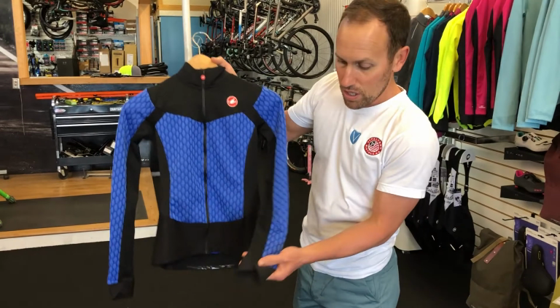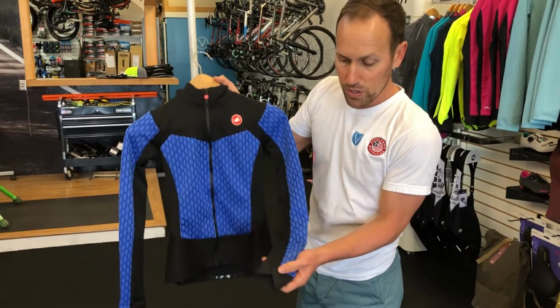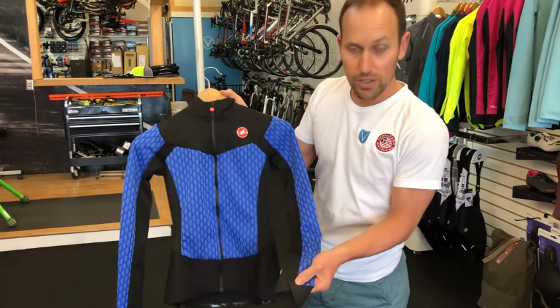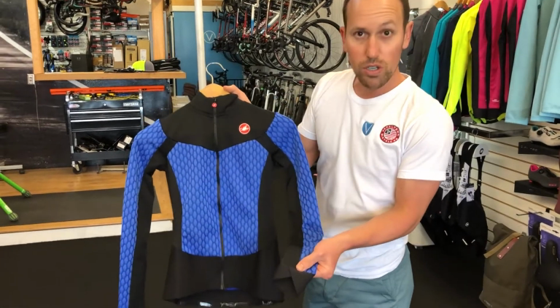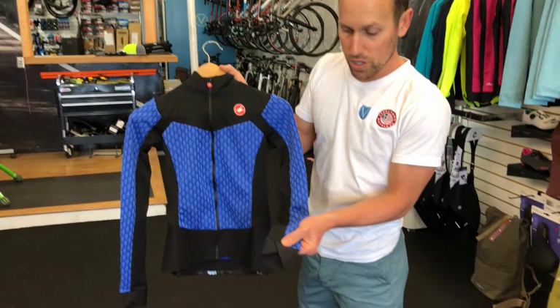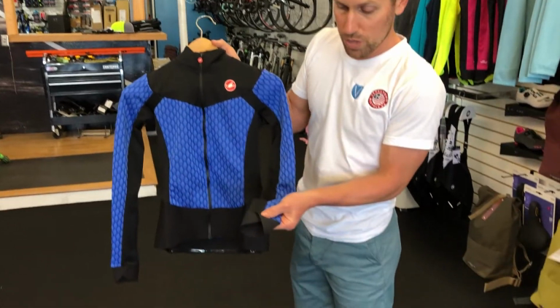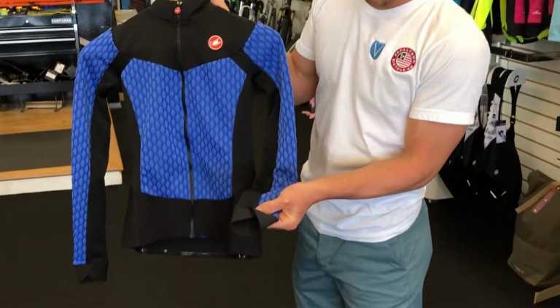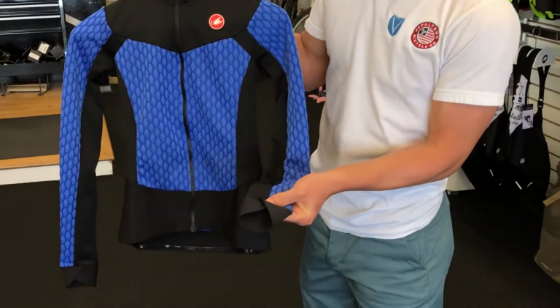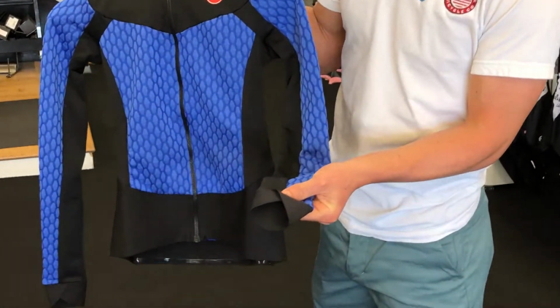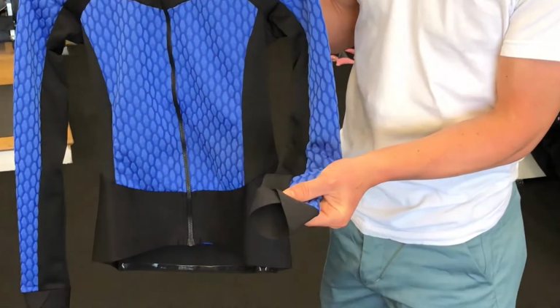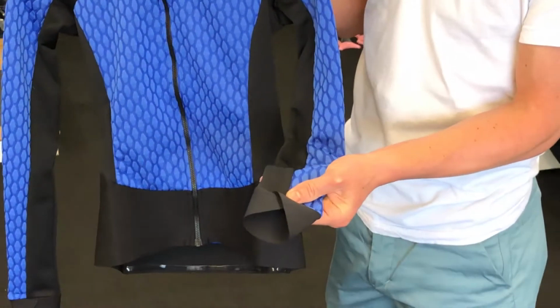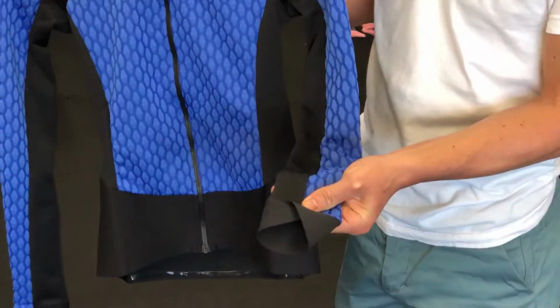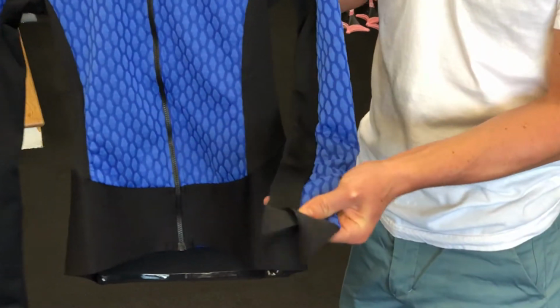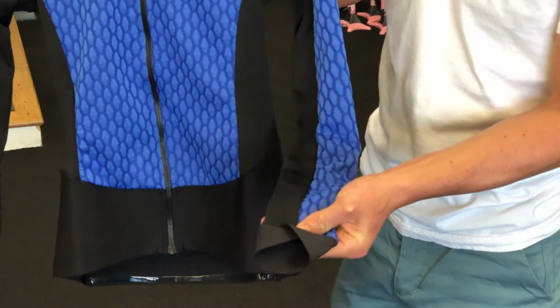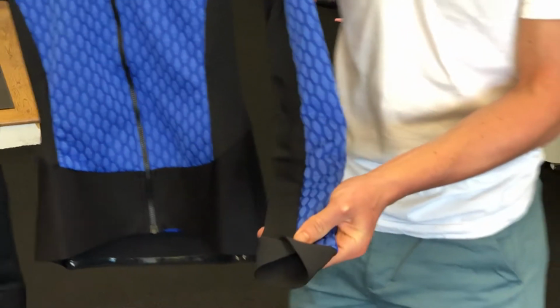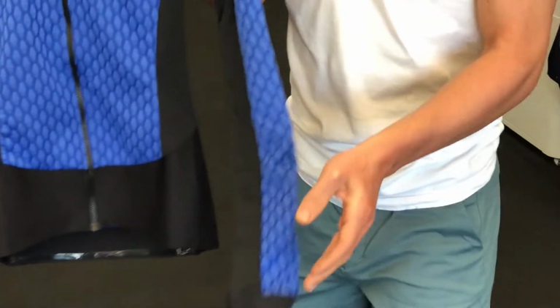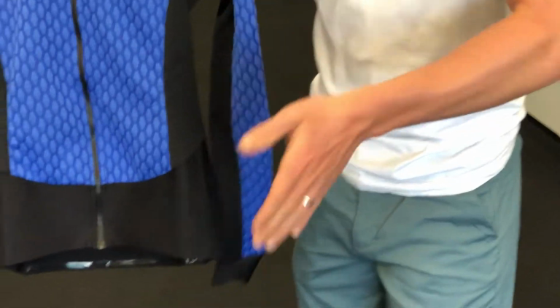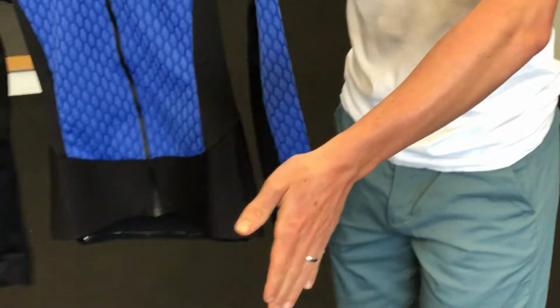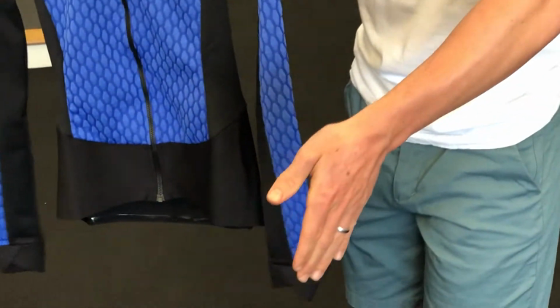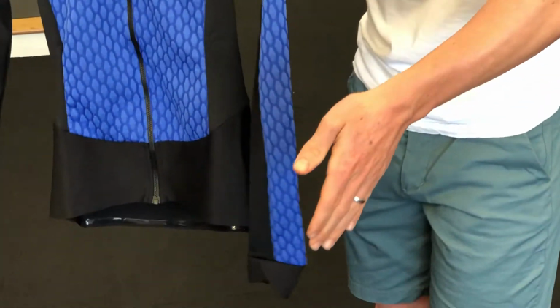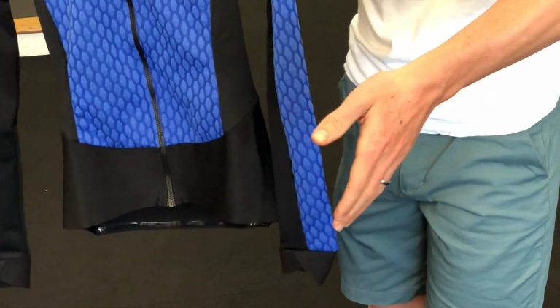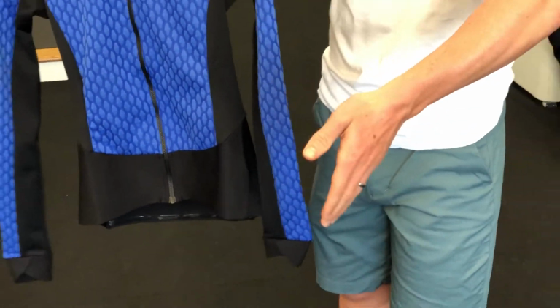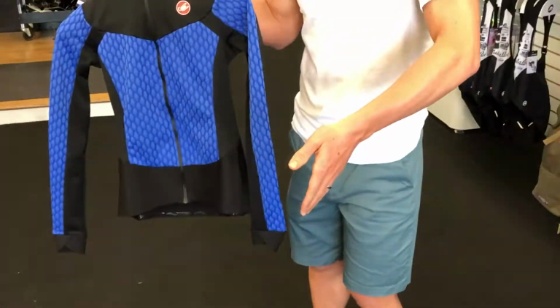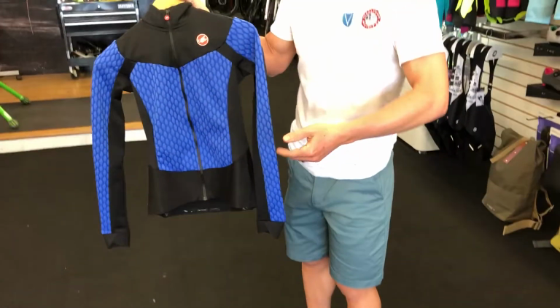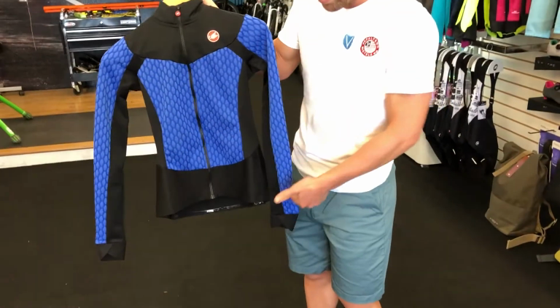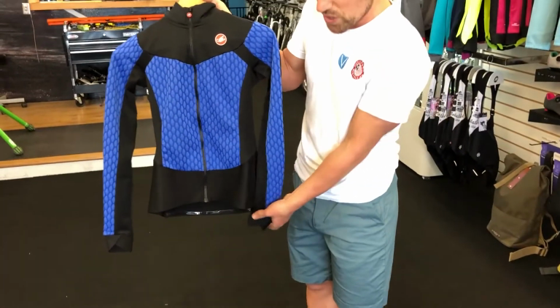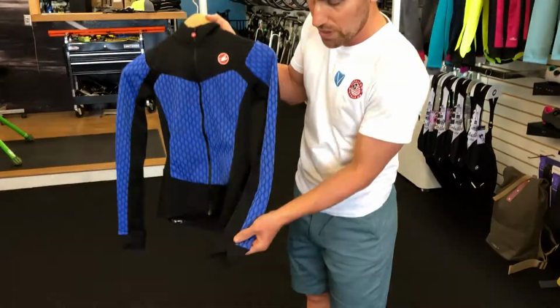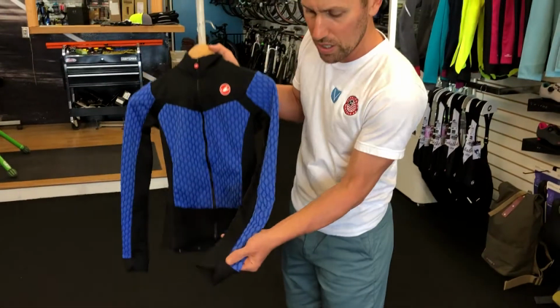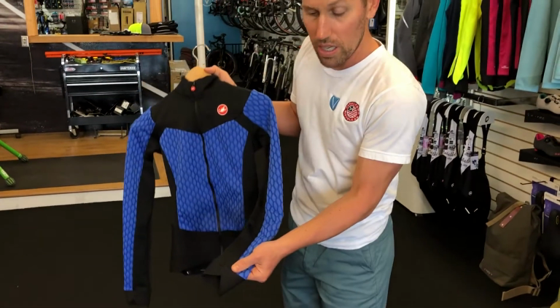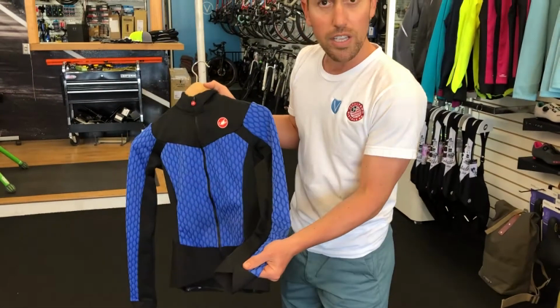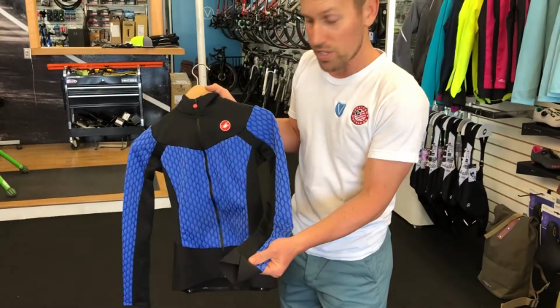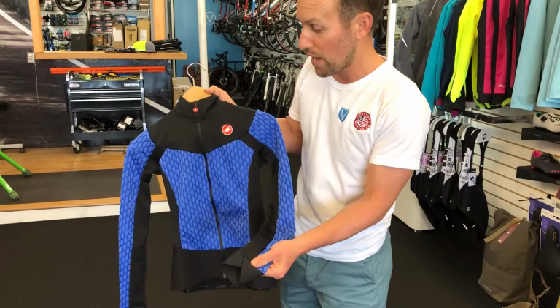You've also got this little criss-cross pattern on the cuffs, and that's all due to when you're in that riding position so you don't get that bunching with your gloves and everything. It lays nice and flat.